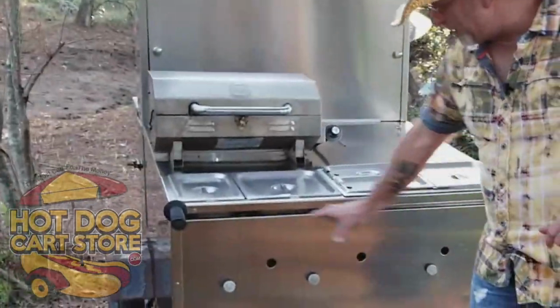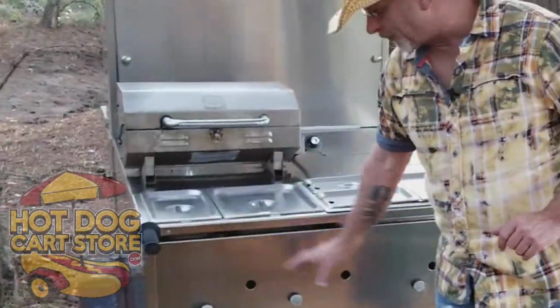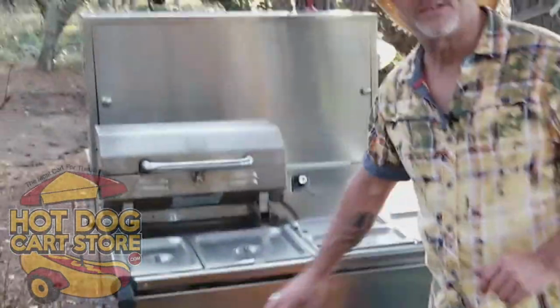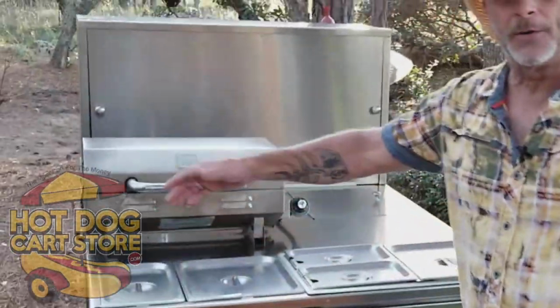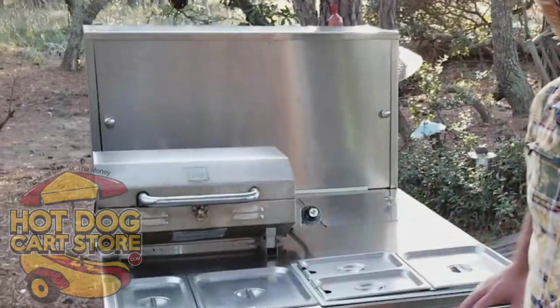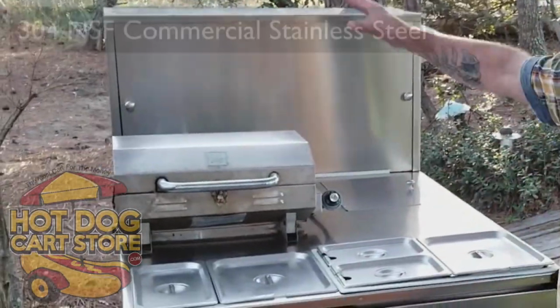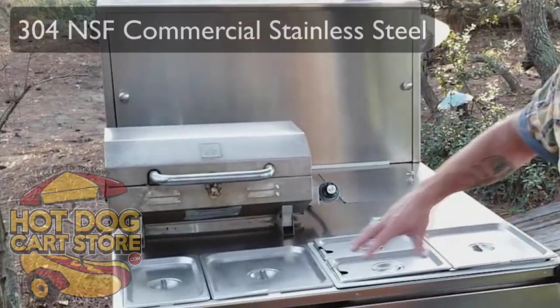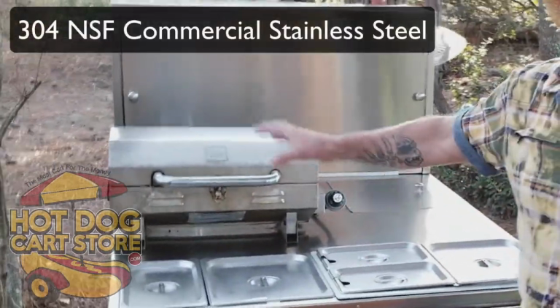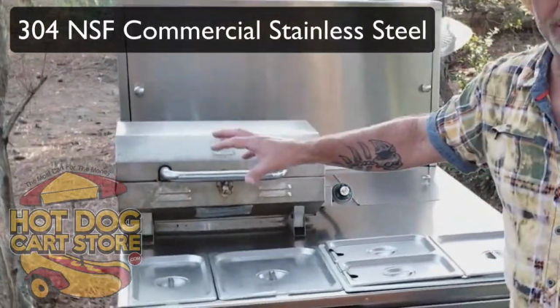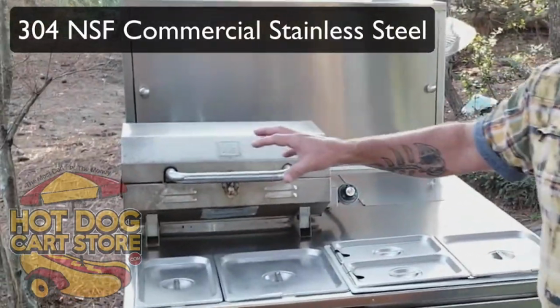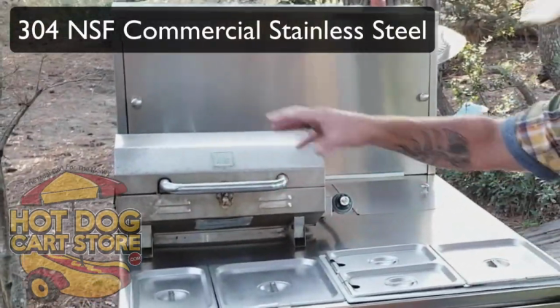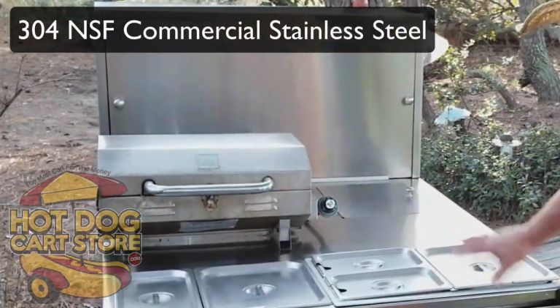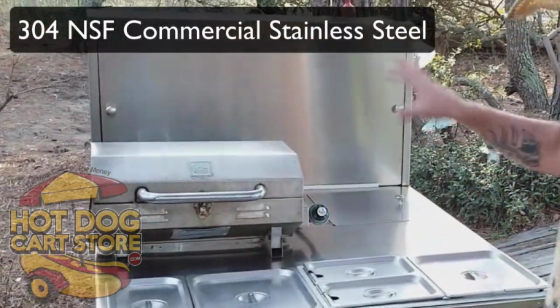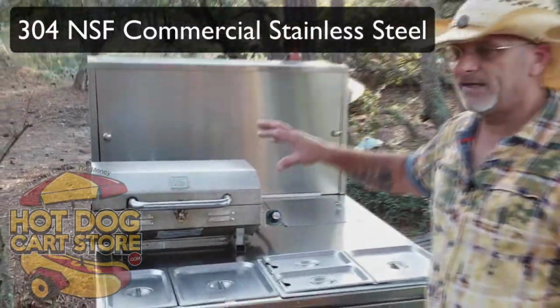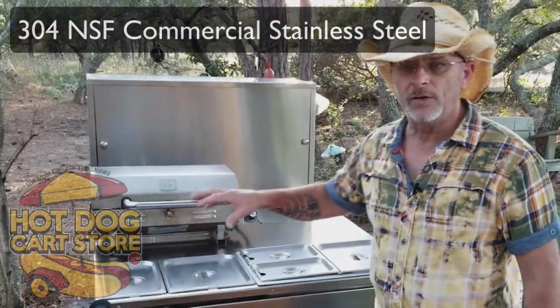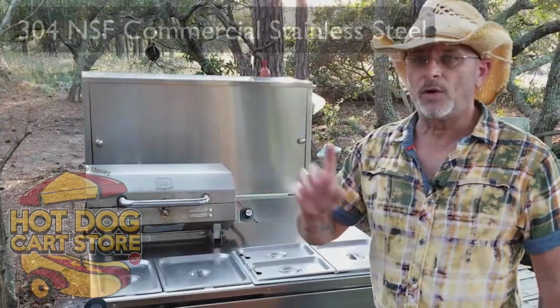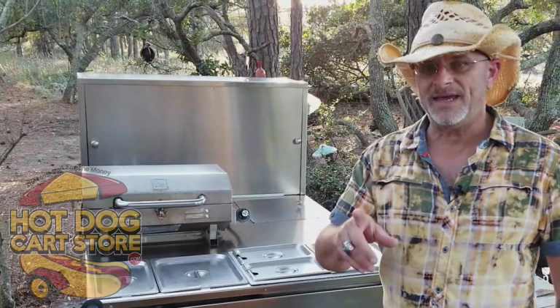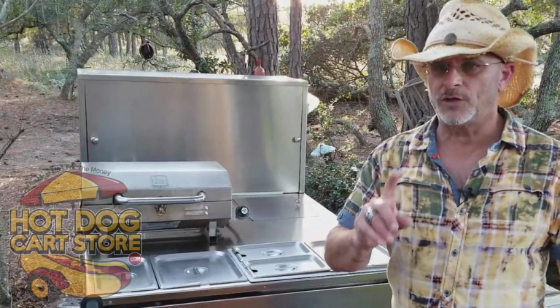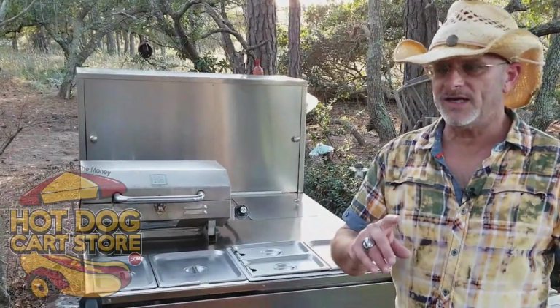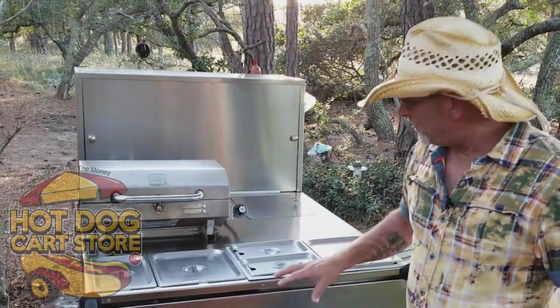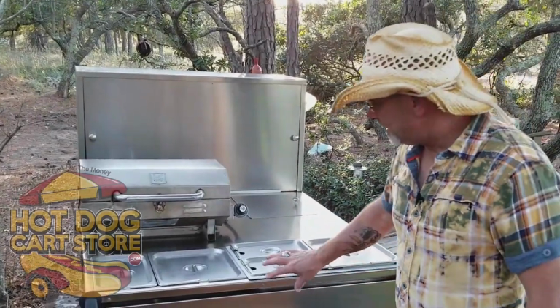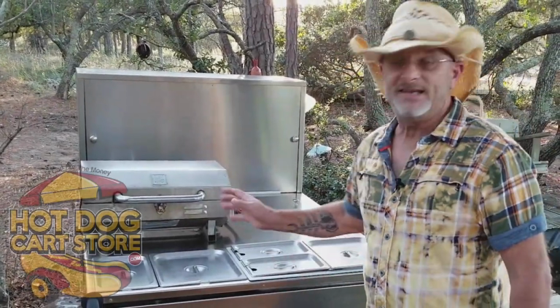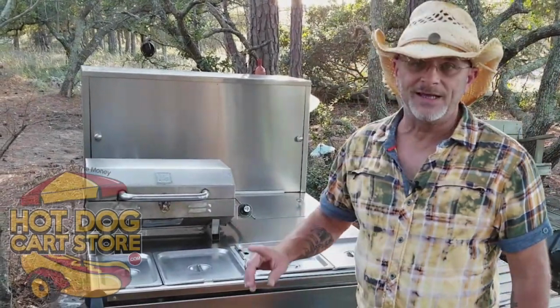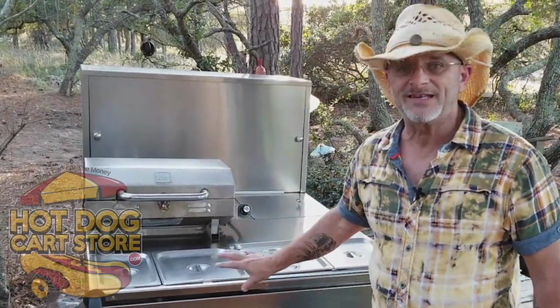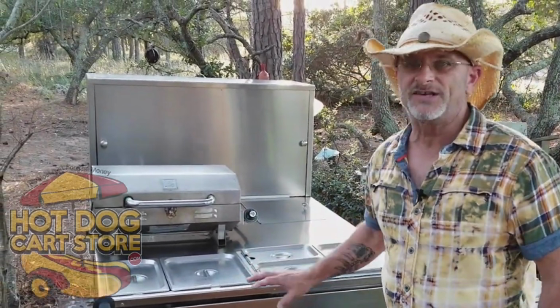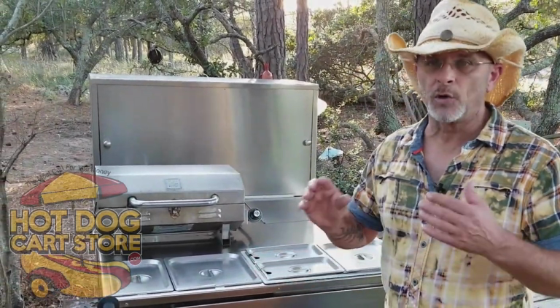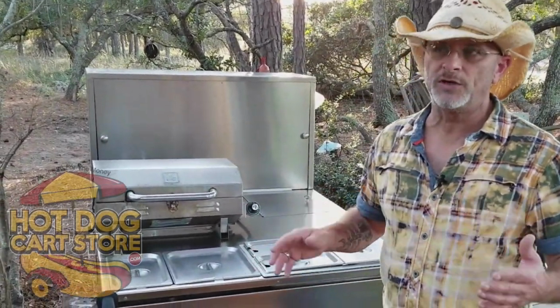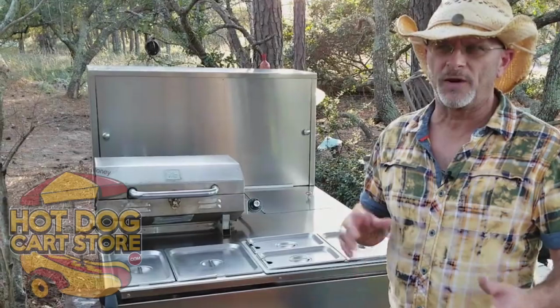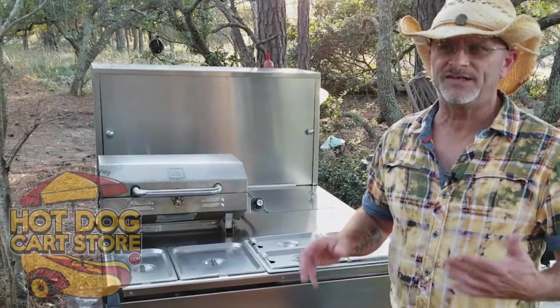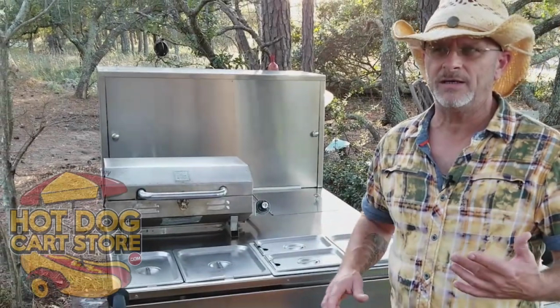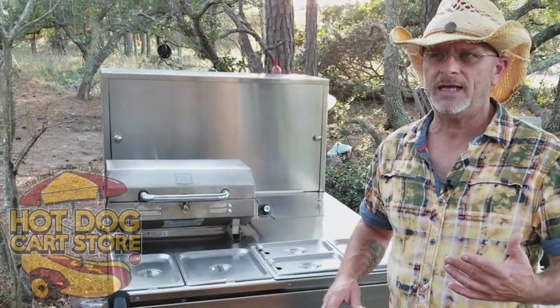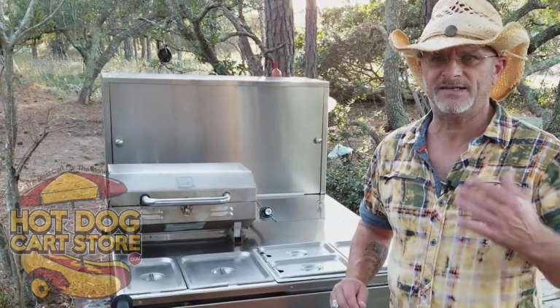This is the front - it's 100% stainless steel cart. The entire exterior is stainless steel, and what that means for you is that it's easy to clean. This cart is multiple years old, roughly eight years old now.